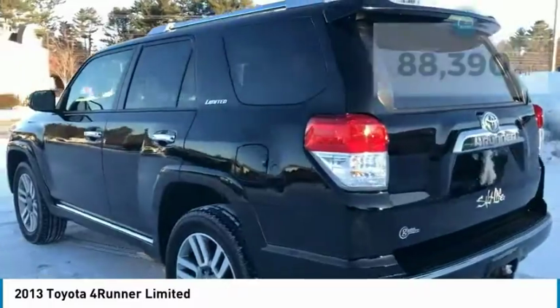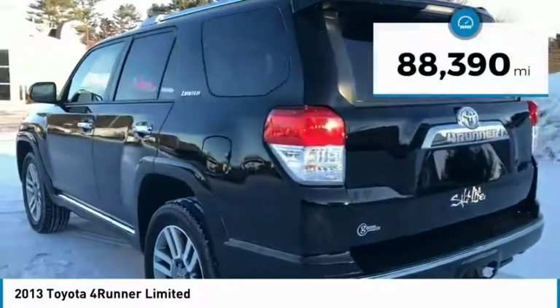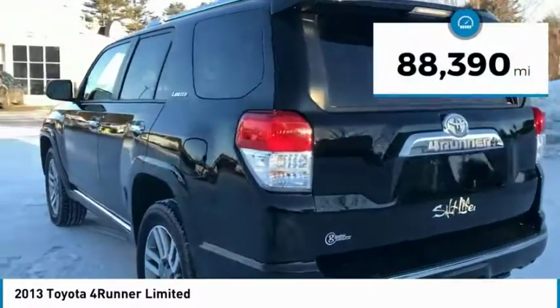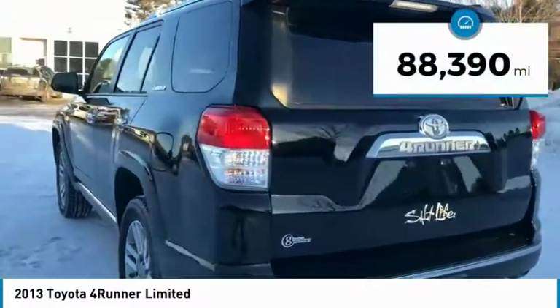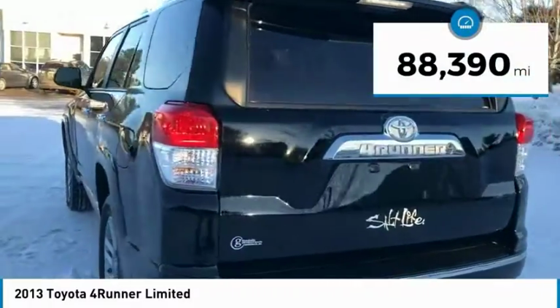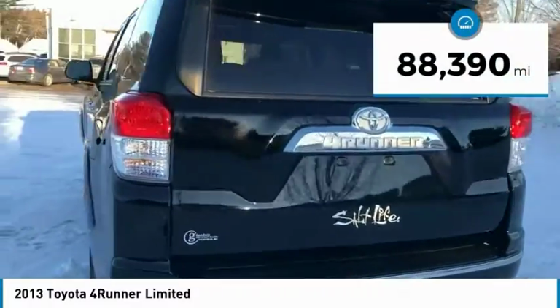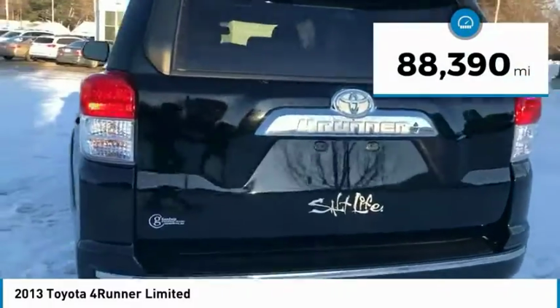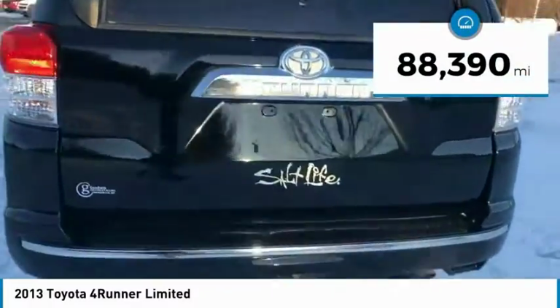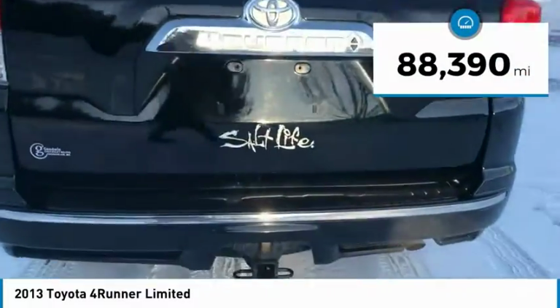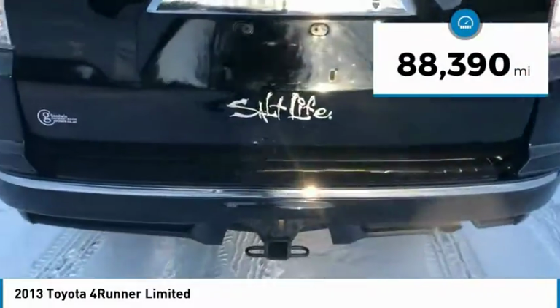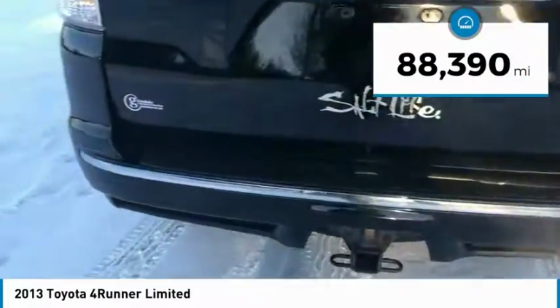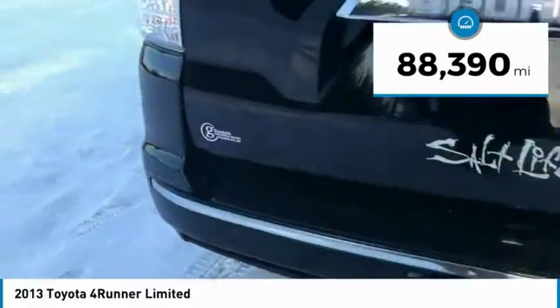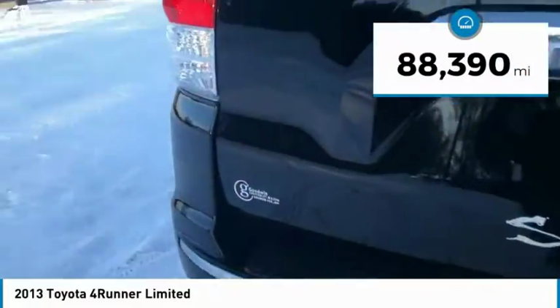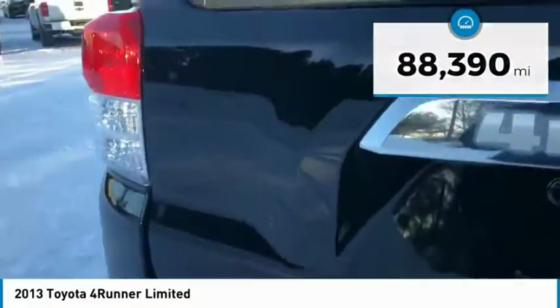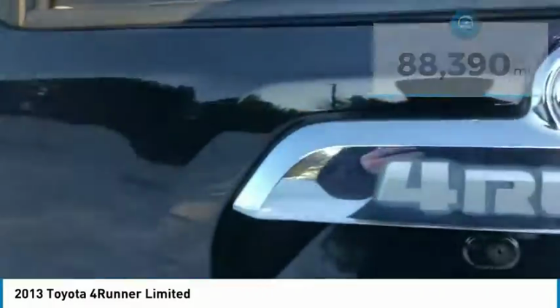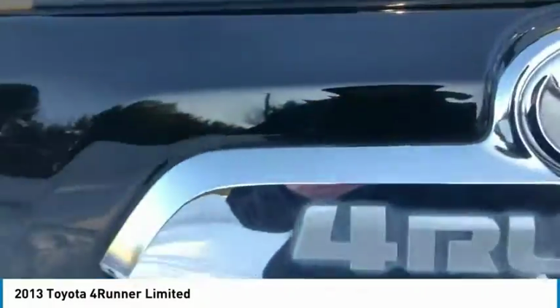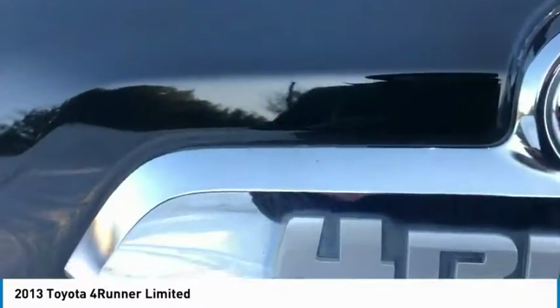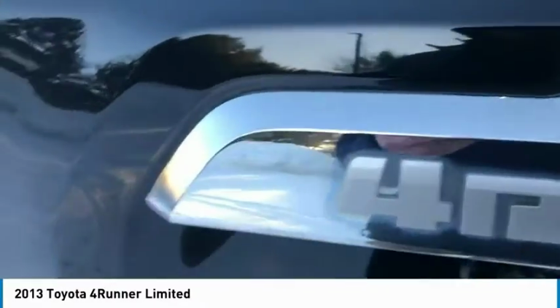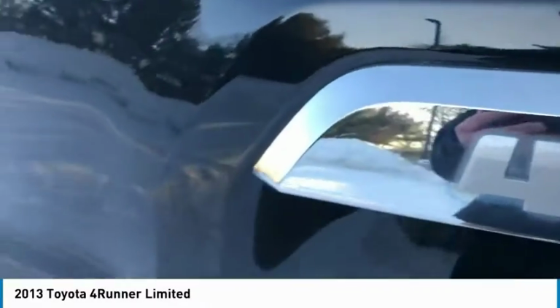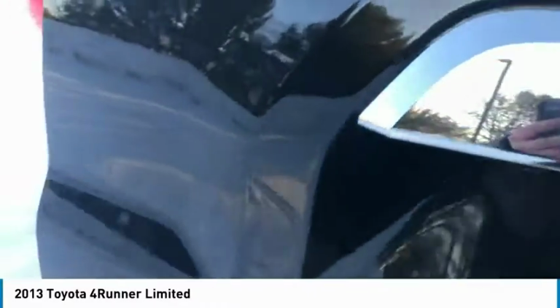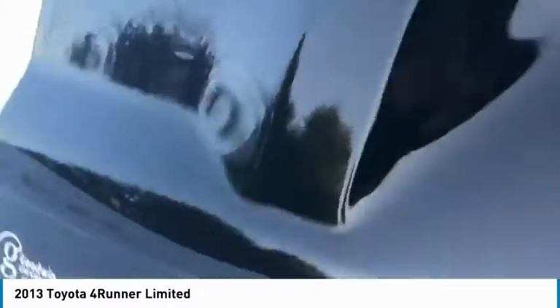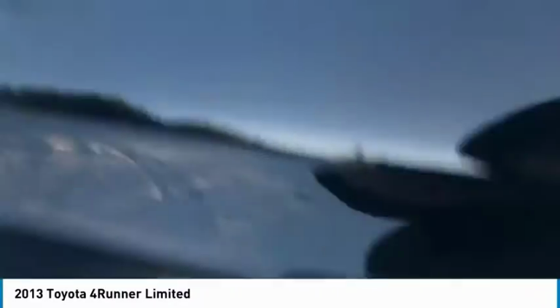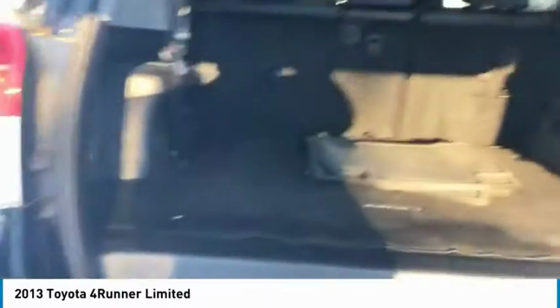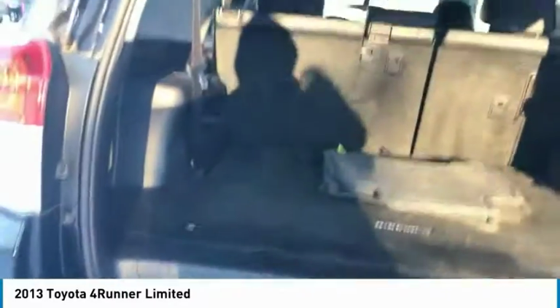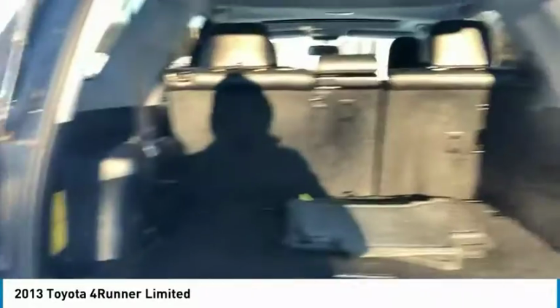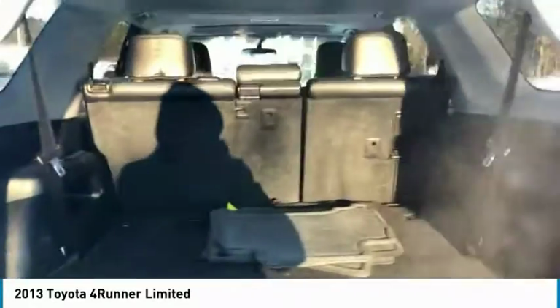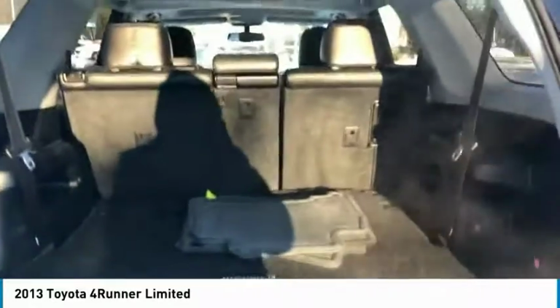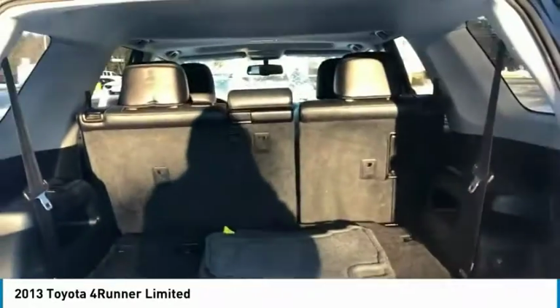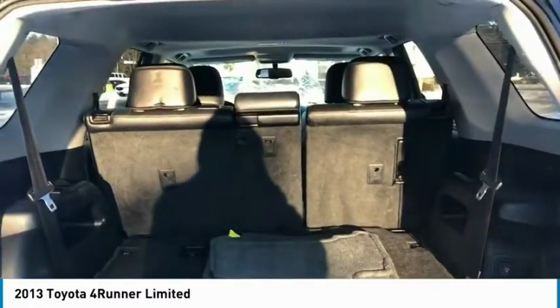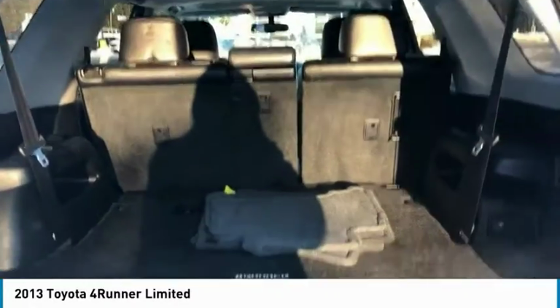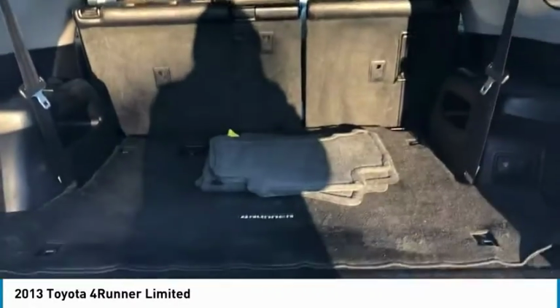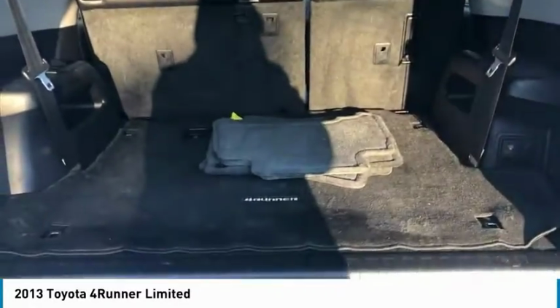This vehicle has less than 90,000 miles. Here are some of this vehicle's great options: electronic stability control, alloy wheels, brake assist, and traction control.